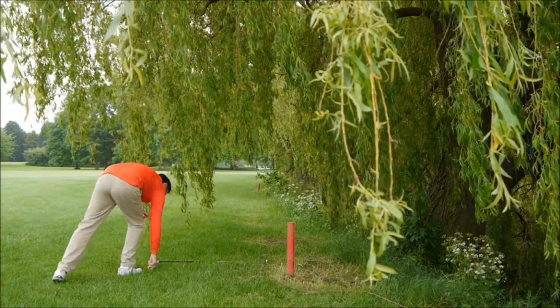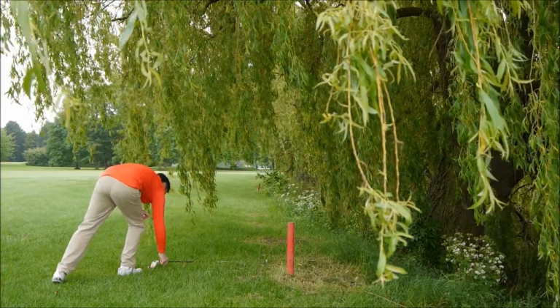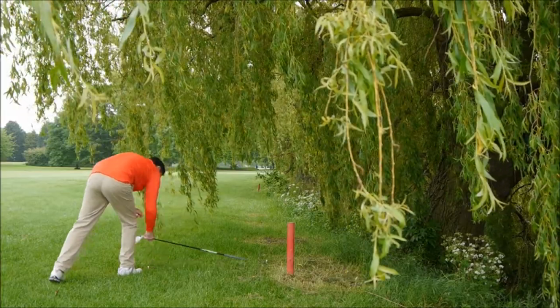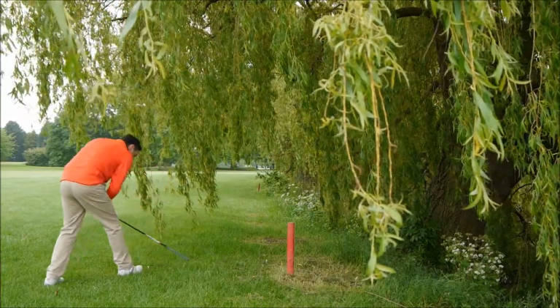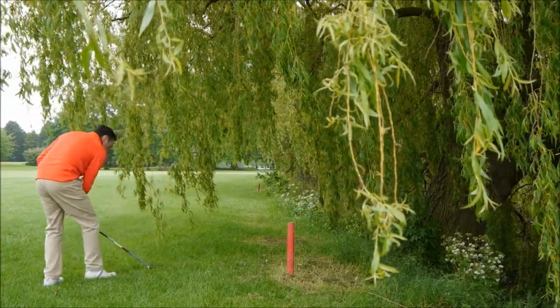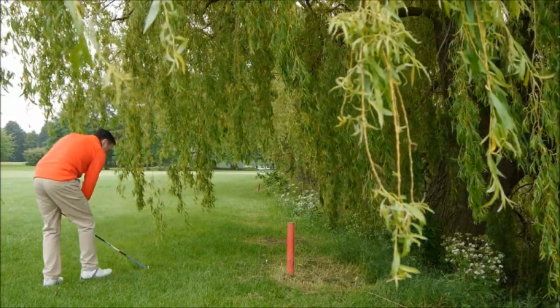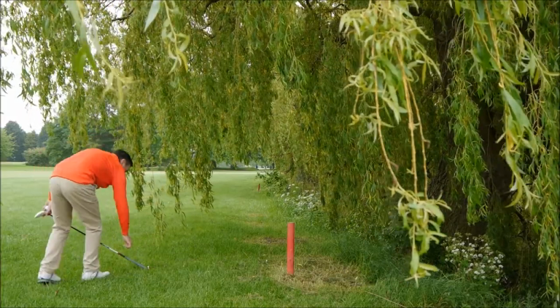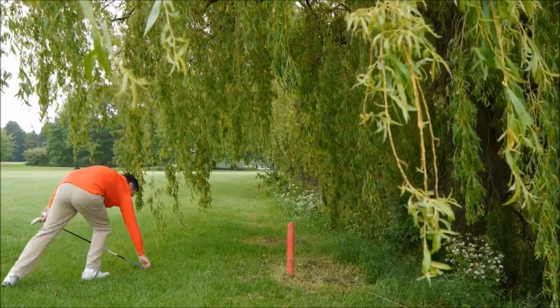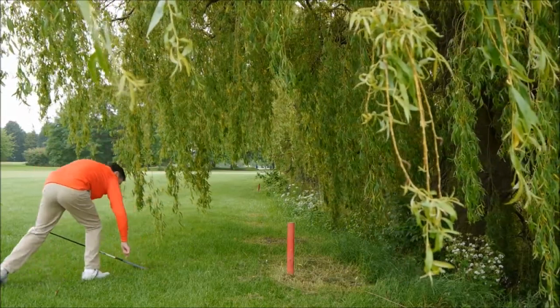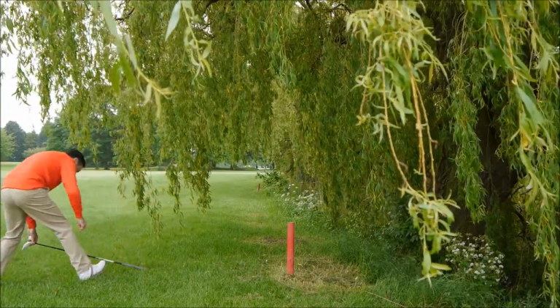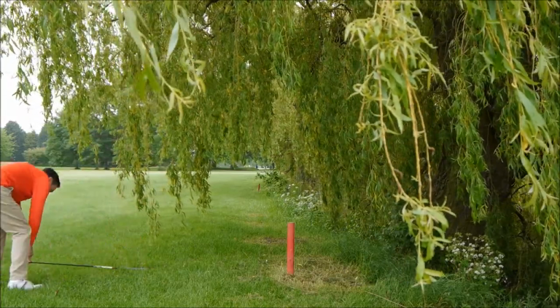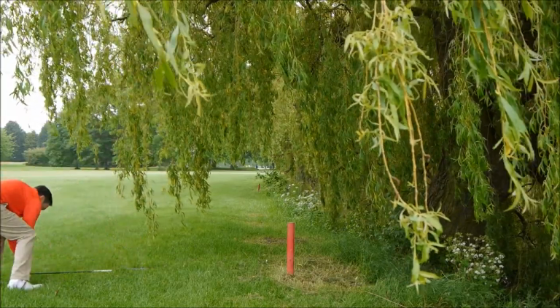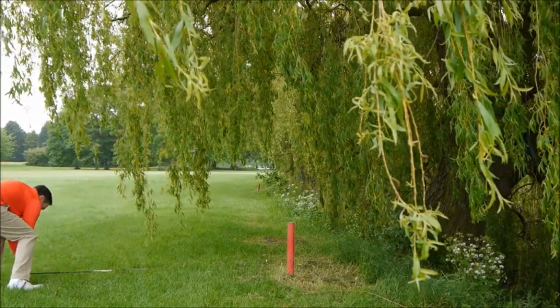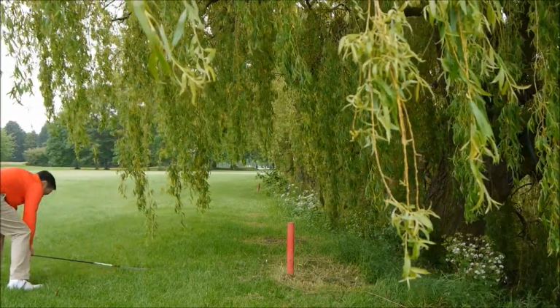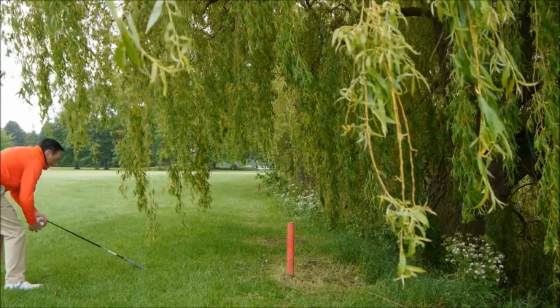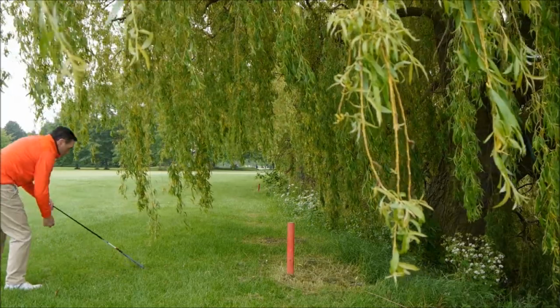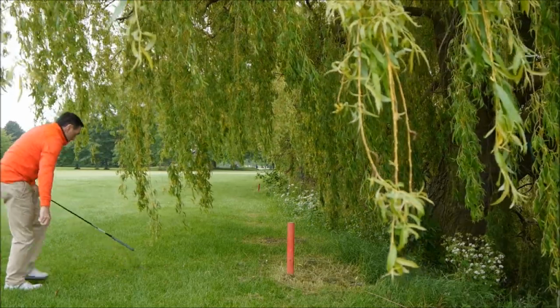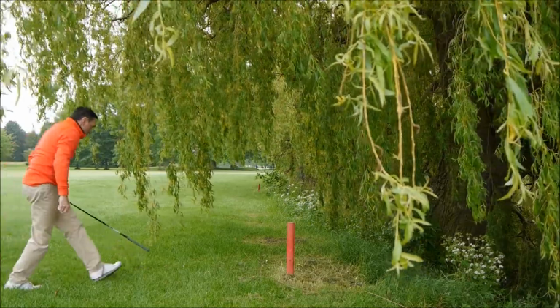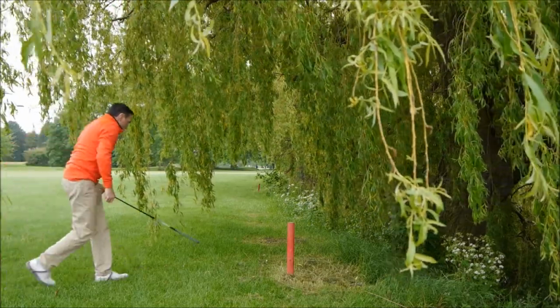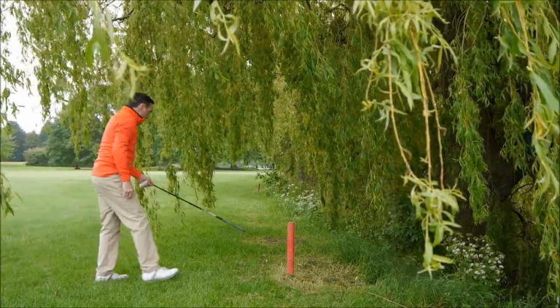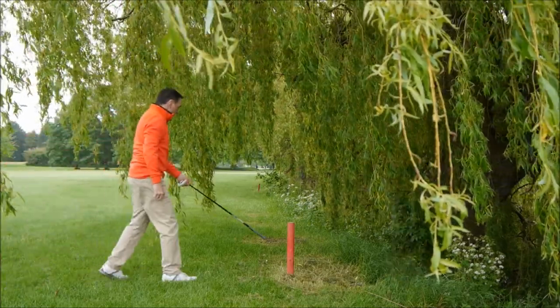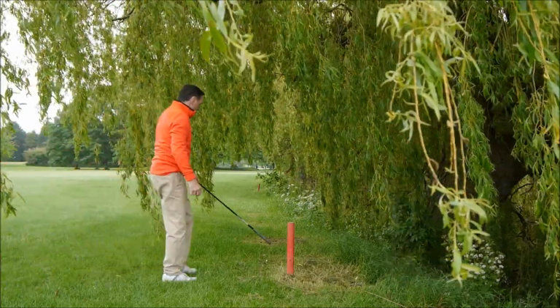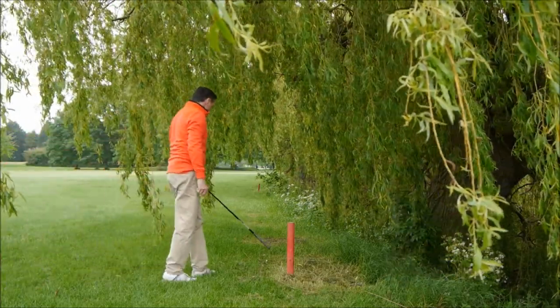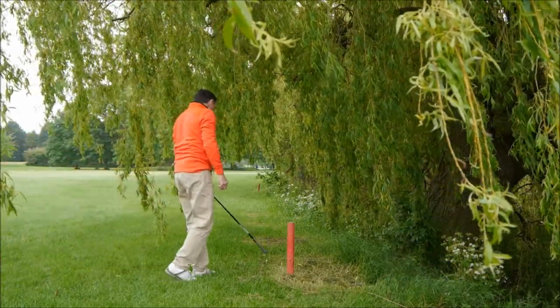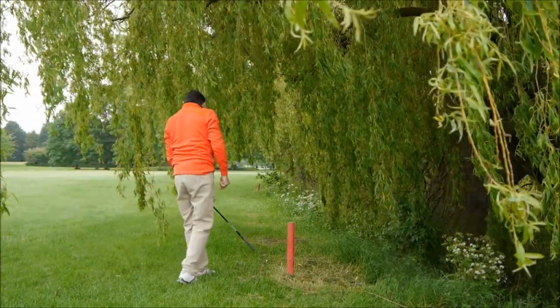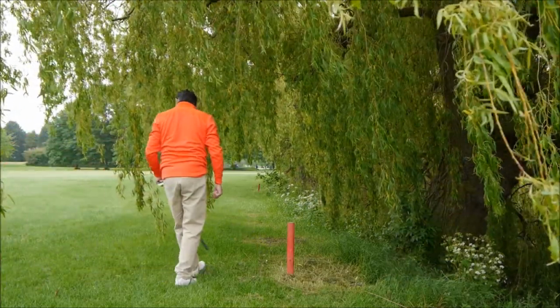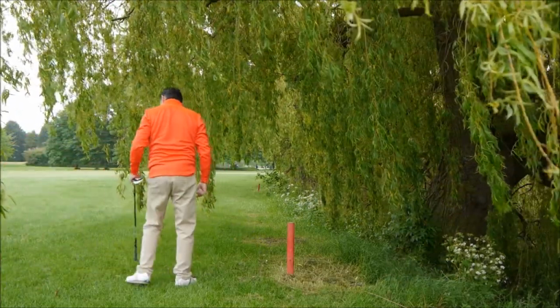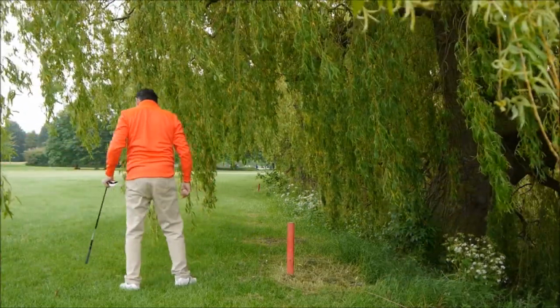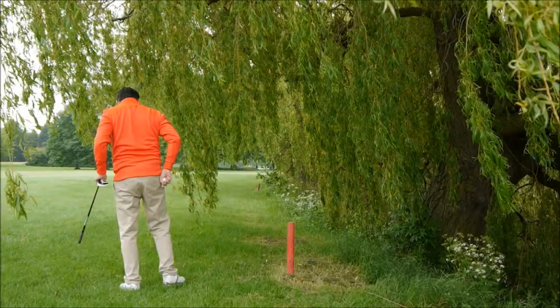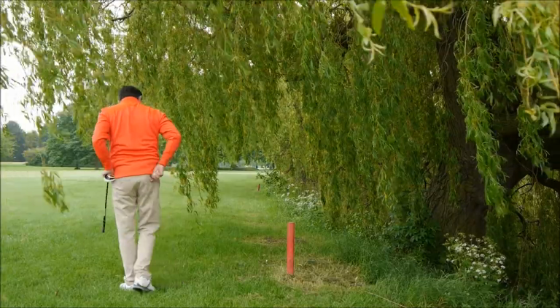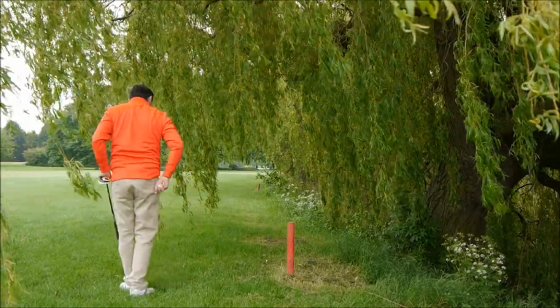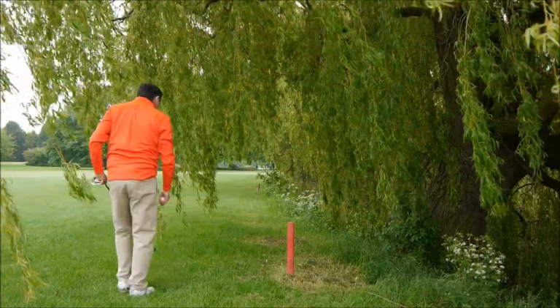There's one, there's two. So I've identified my entry point and I've measured two driver lengths to the left.